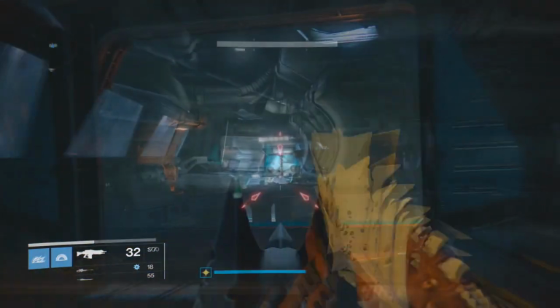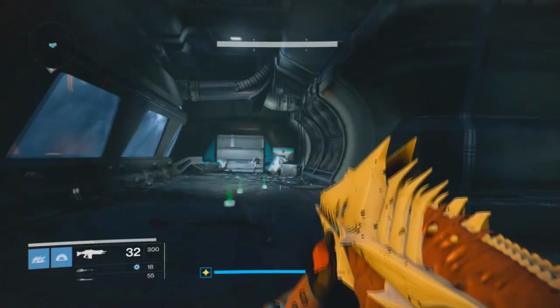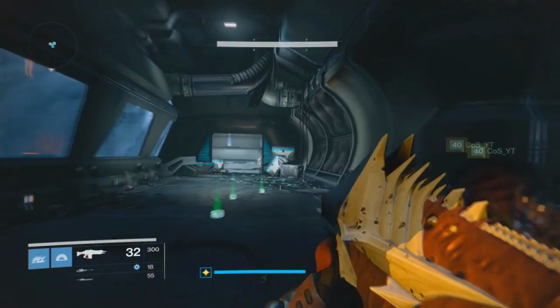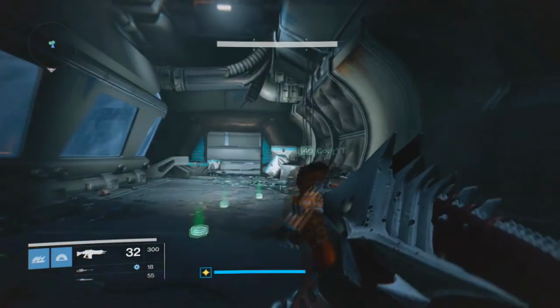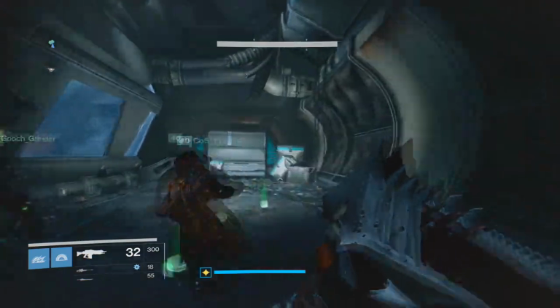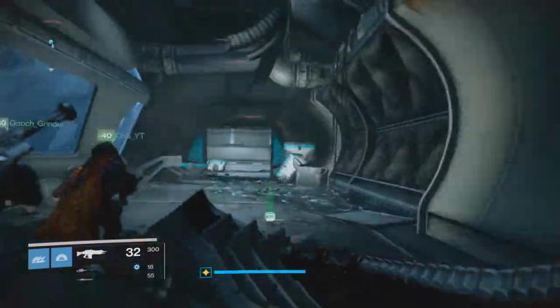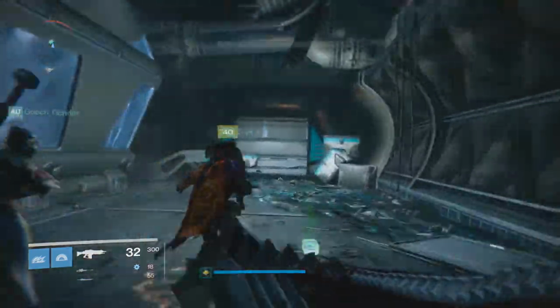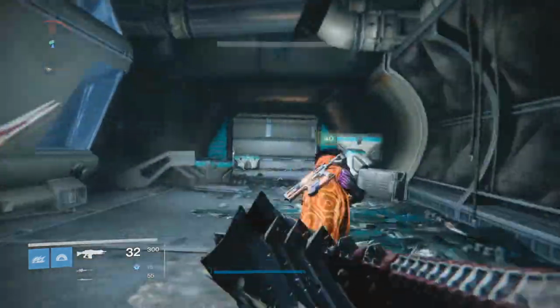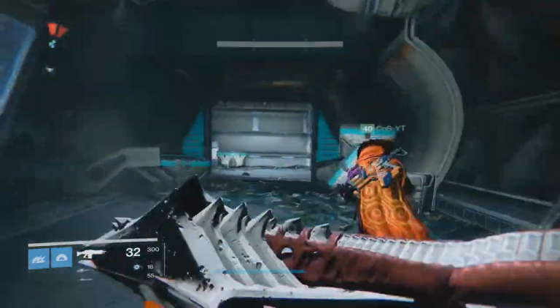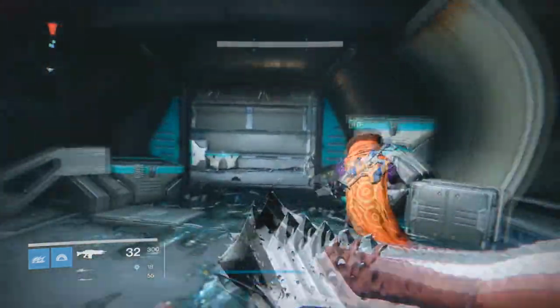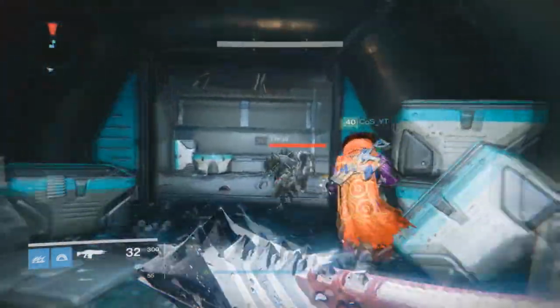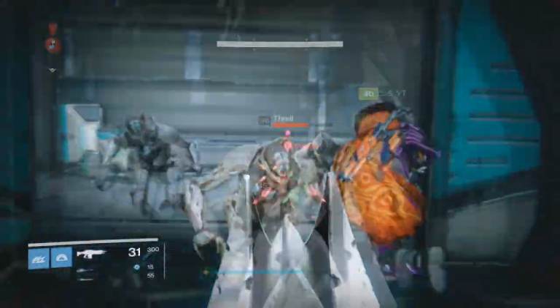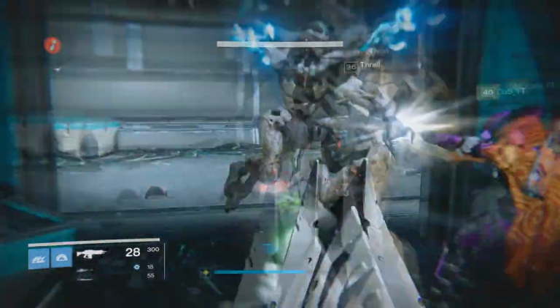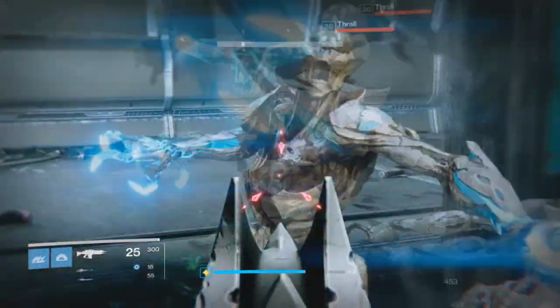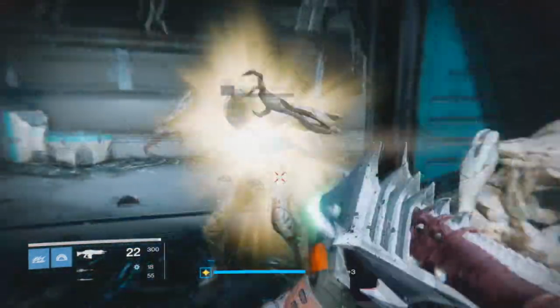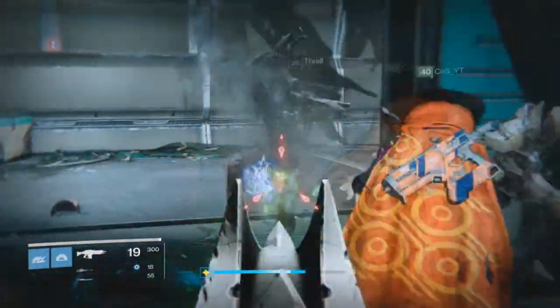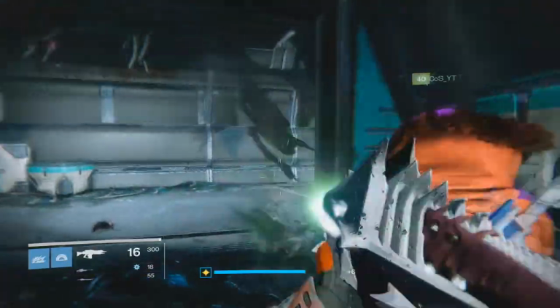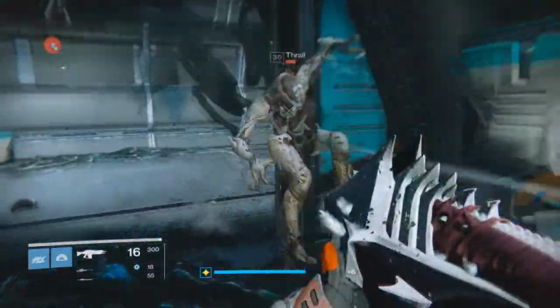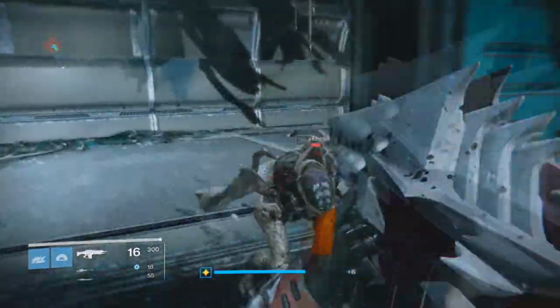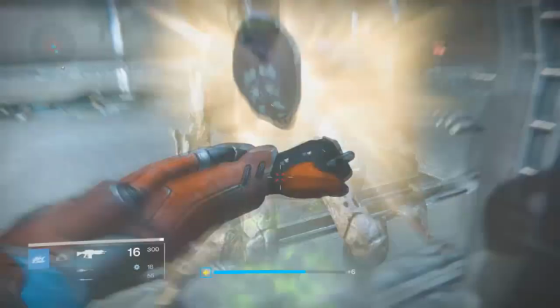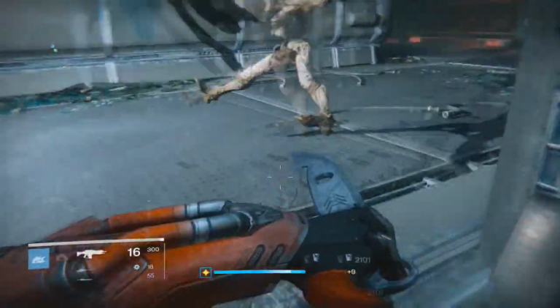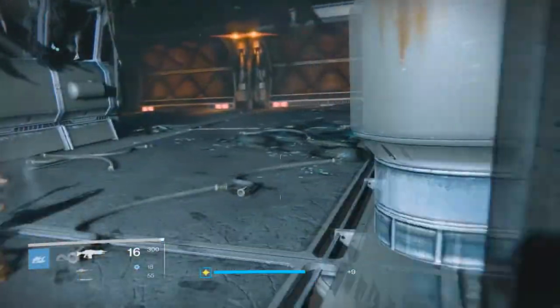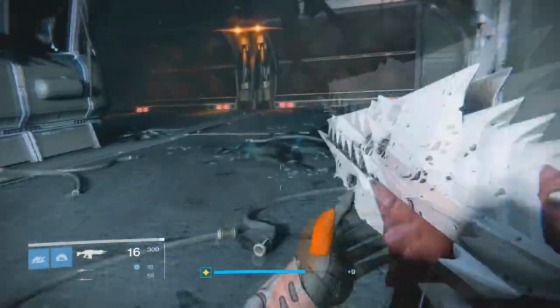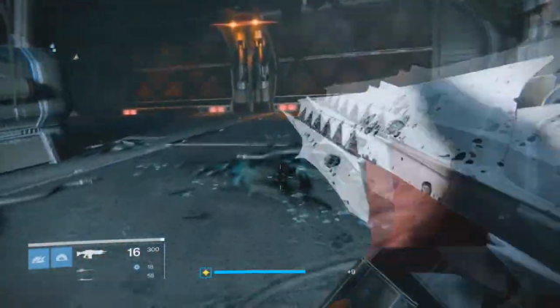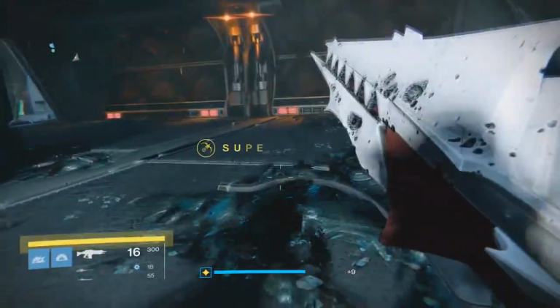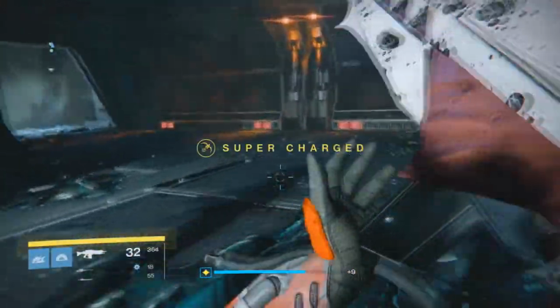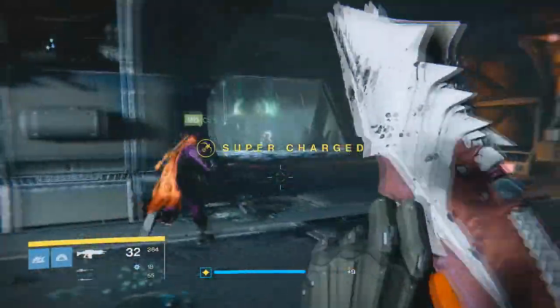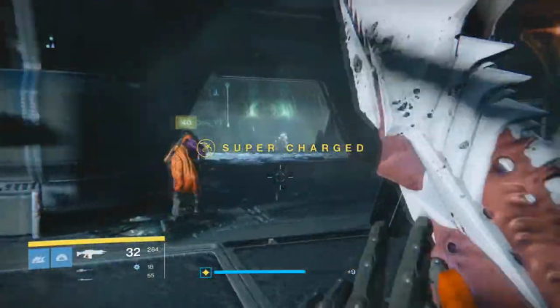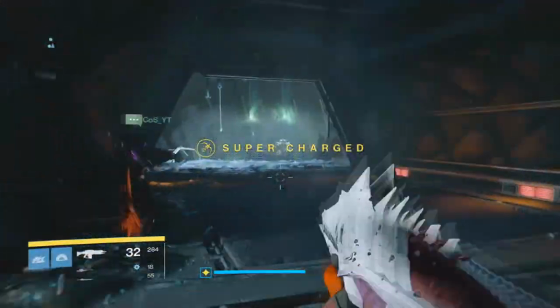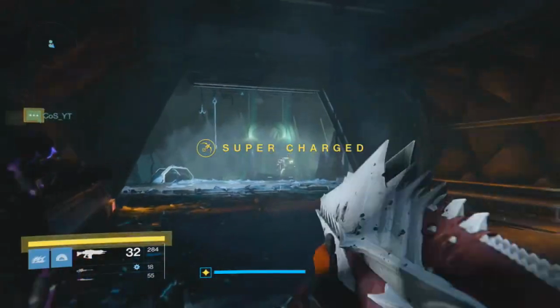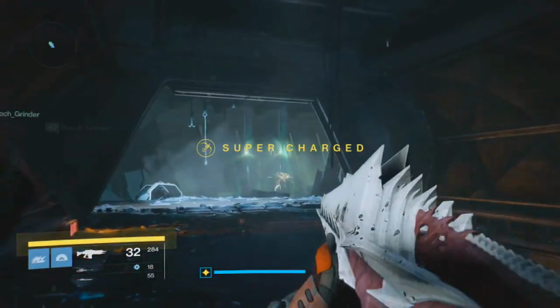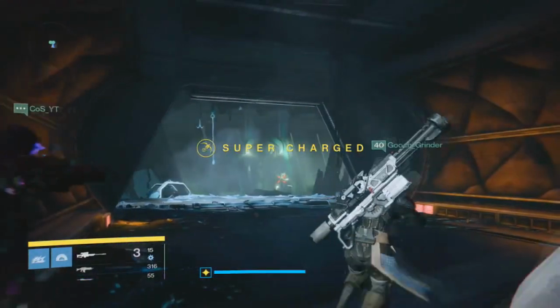Once you've opened up those two doors, continue on as normal to find the ultra captain again. Pop another Three of Coins and hopefully you get that exotic engram.